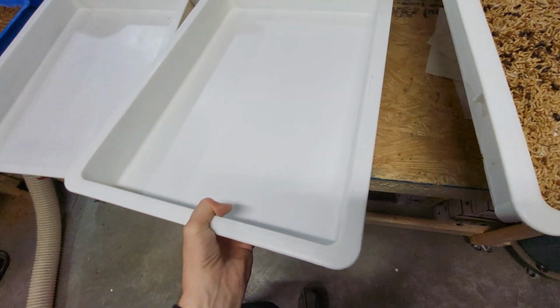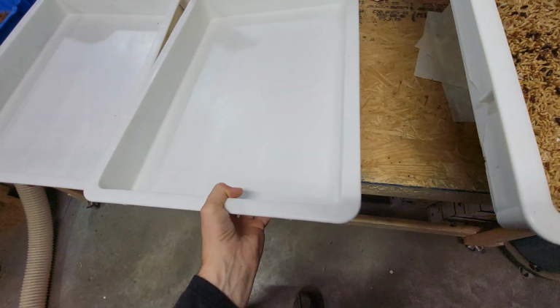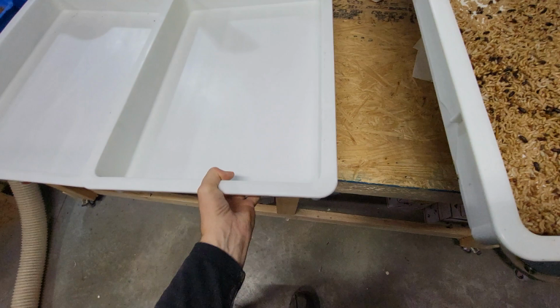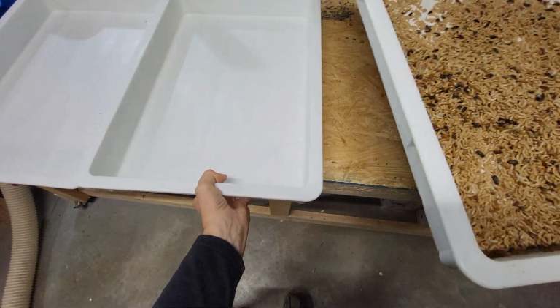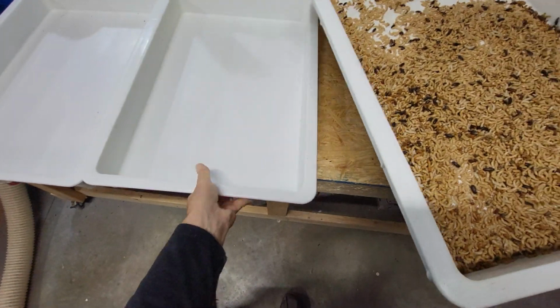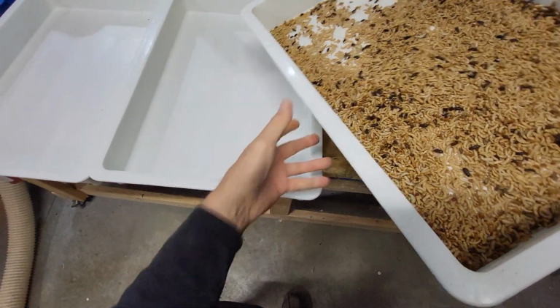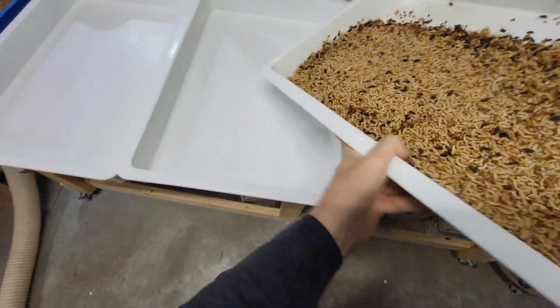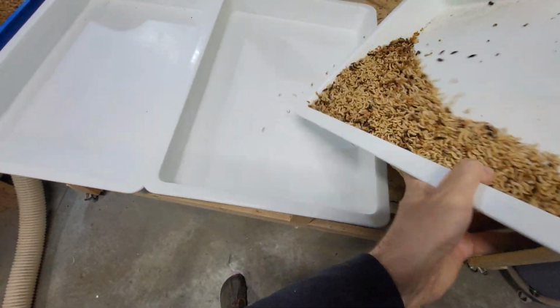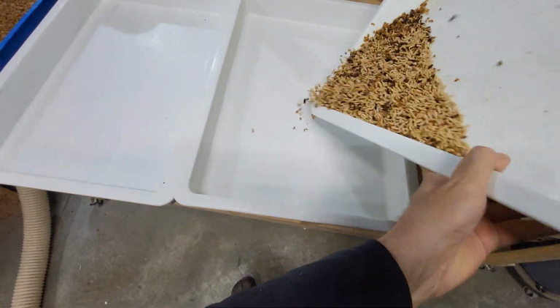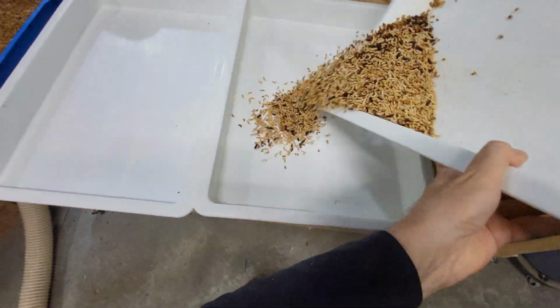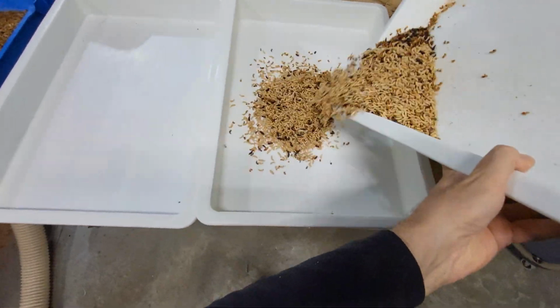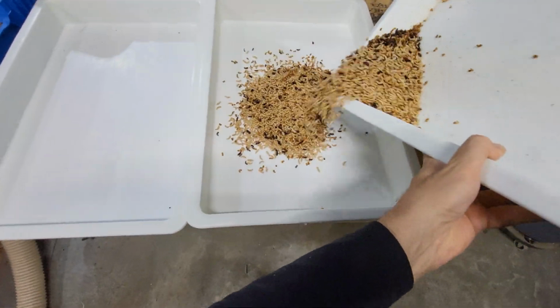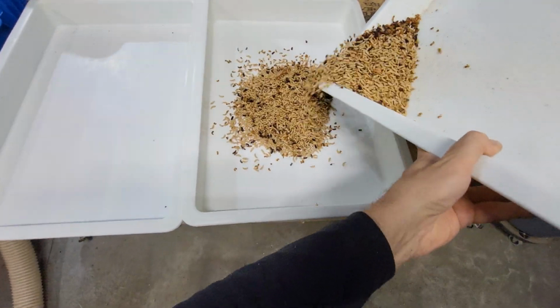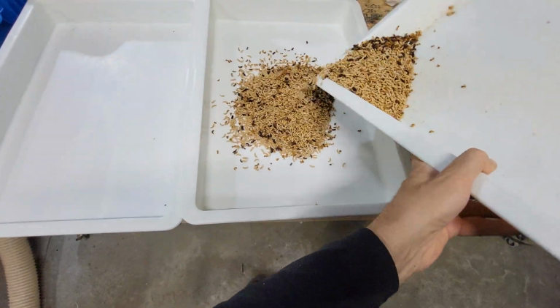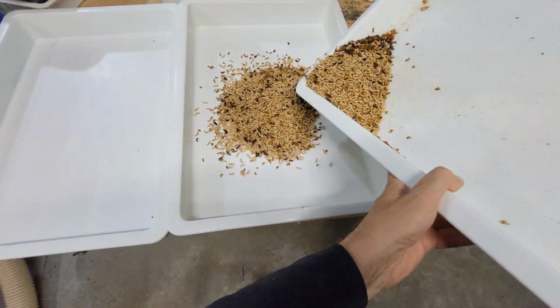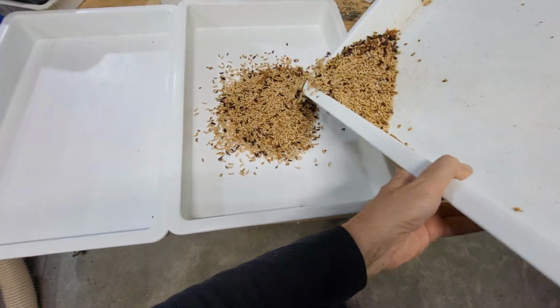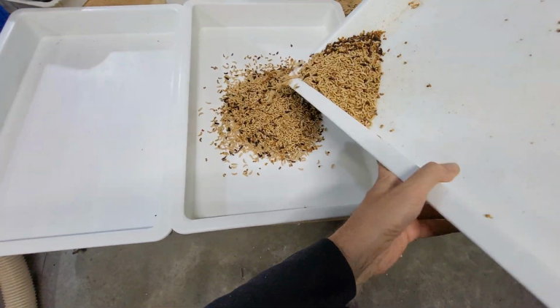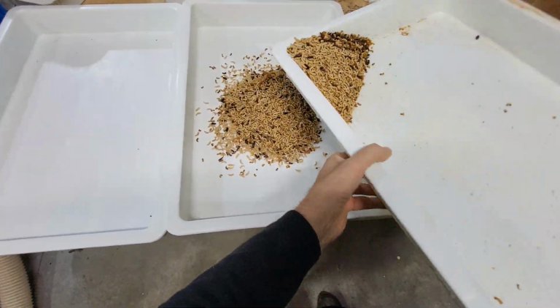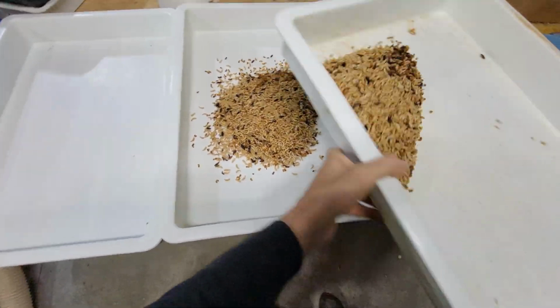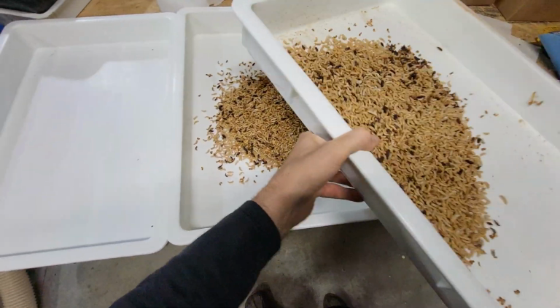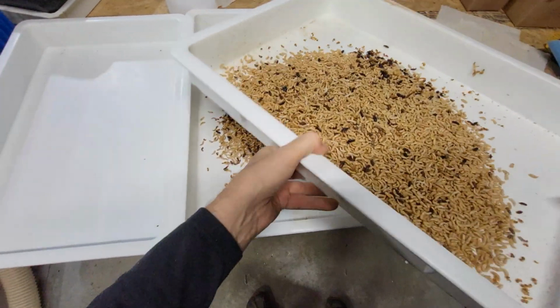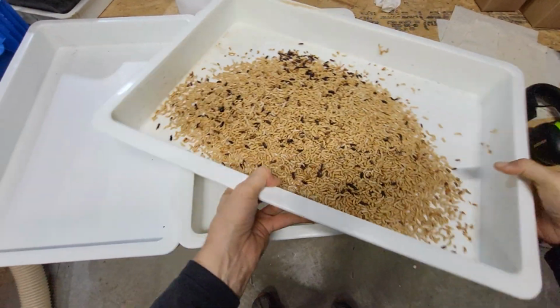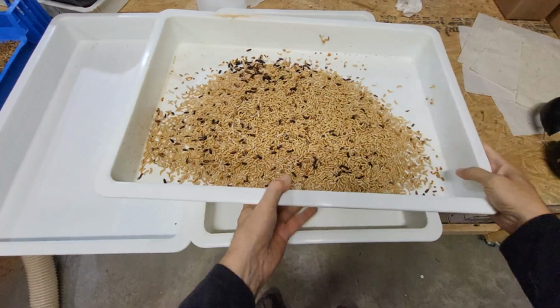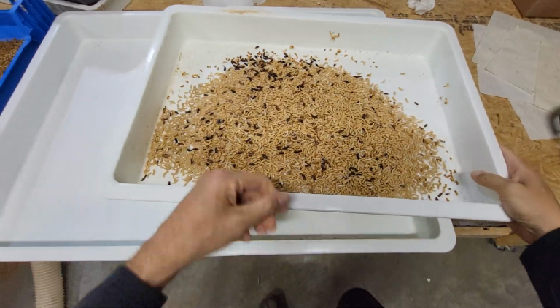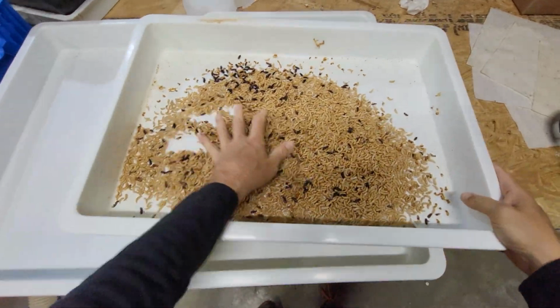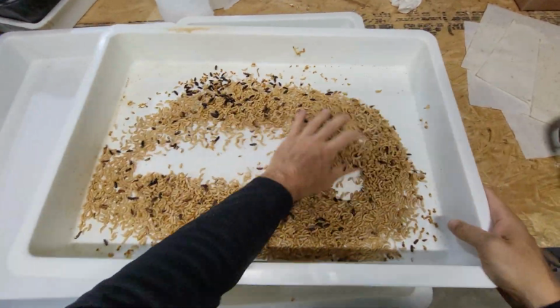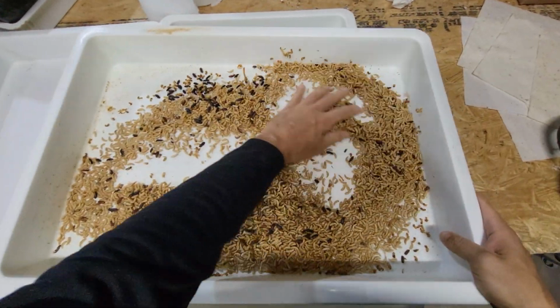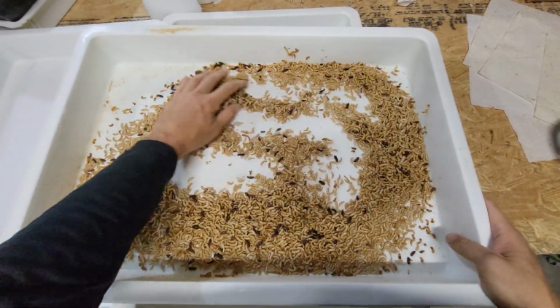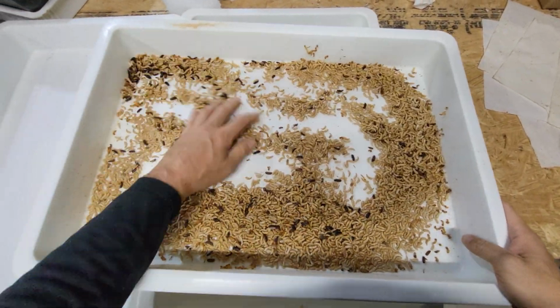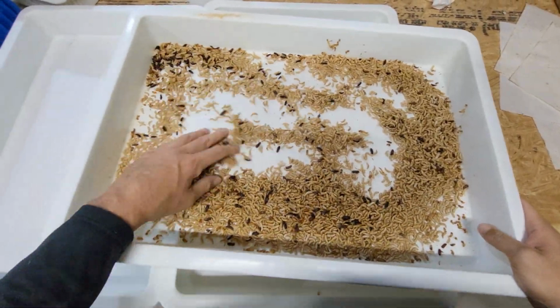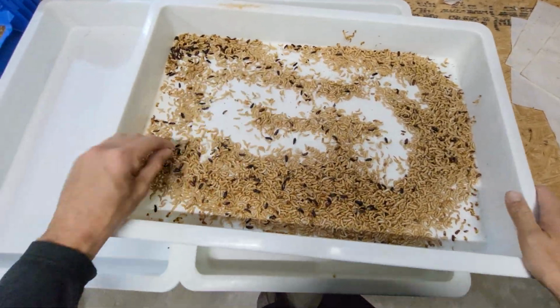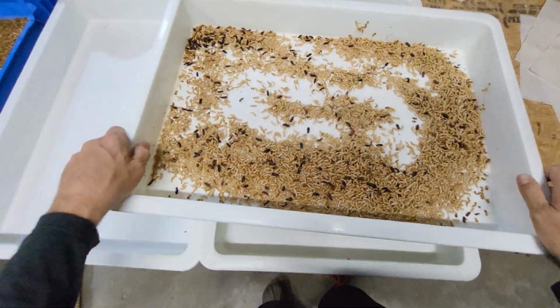The goal here is a single level. You may only need one extra tray. Let's take a look — spread them out.